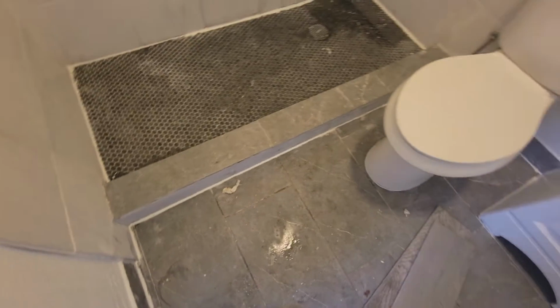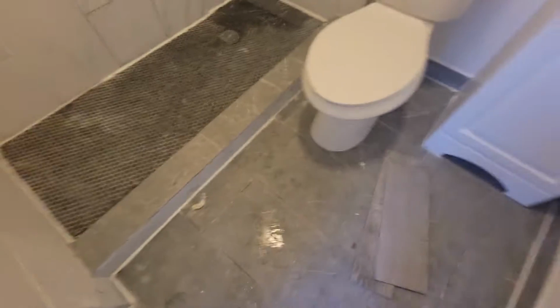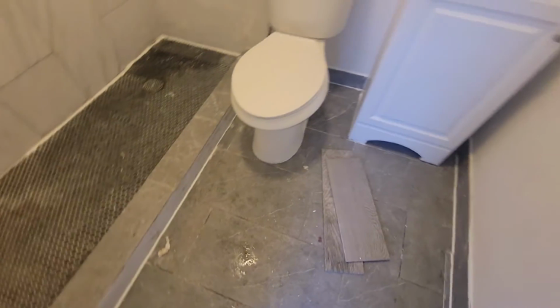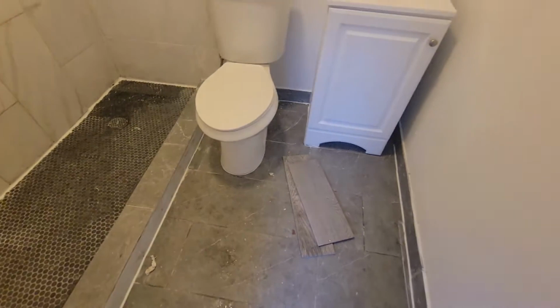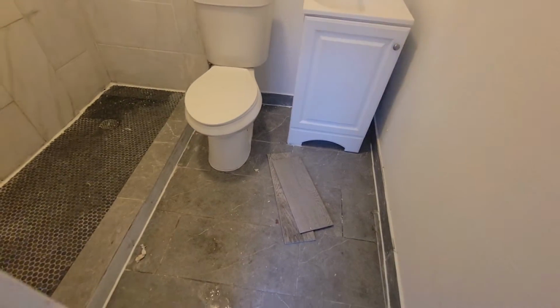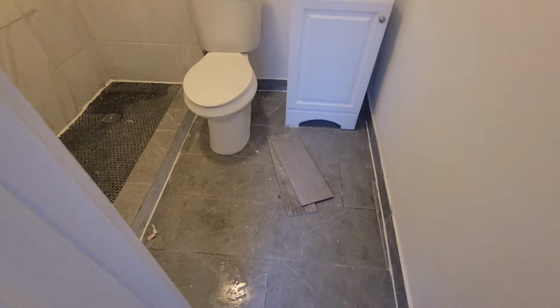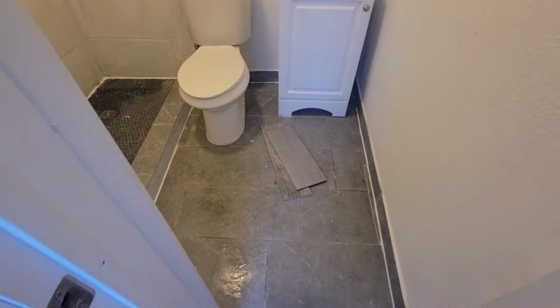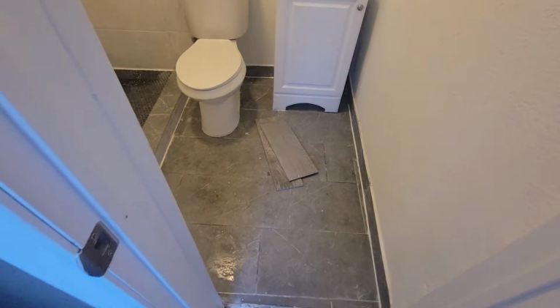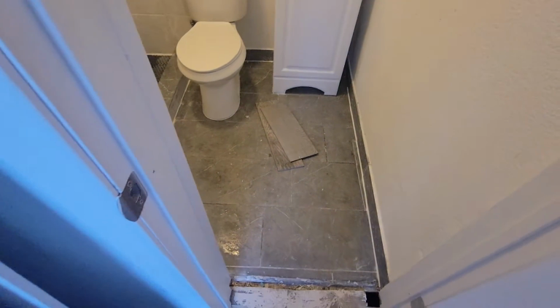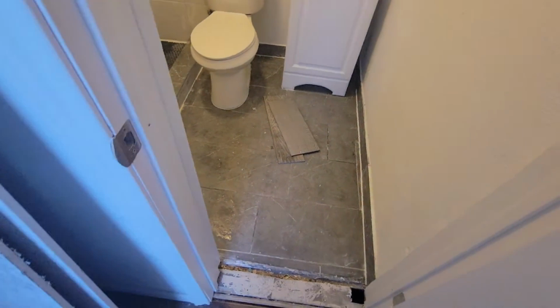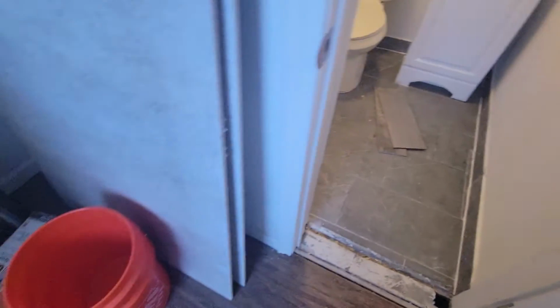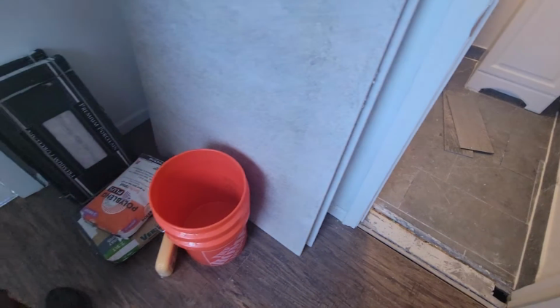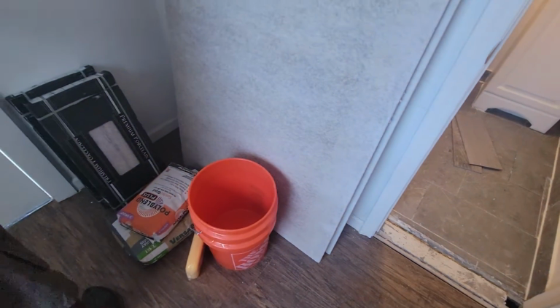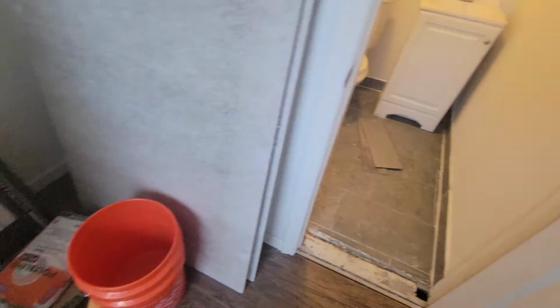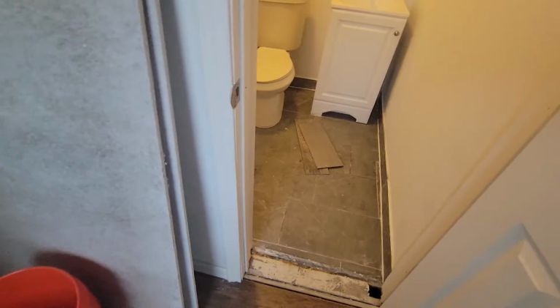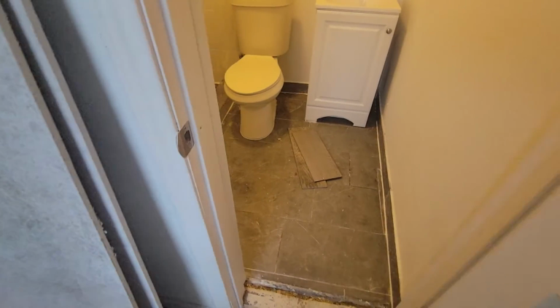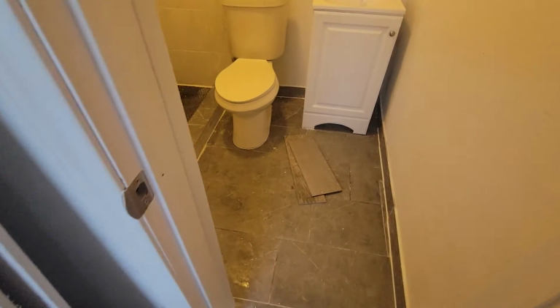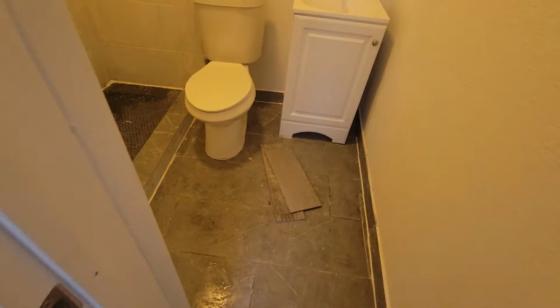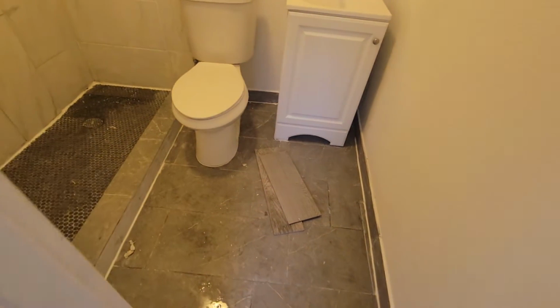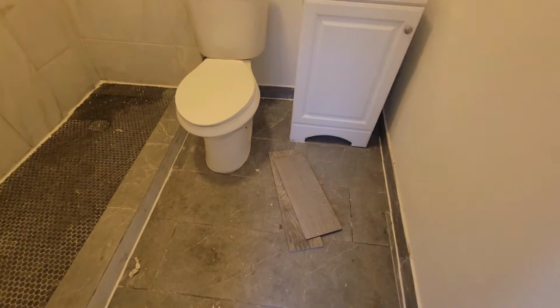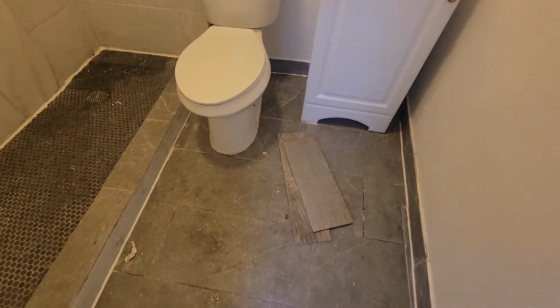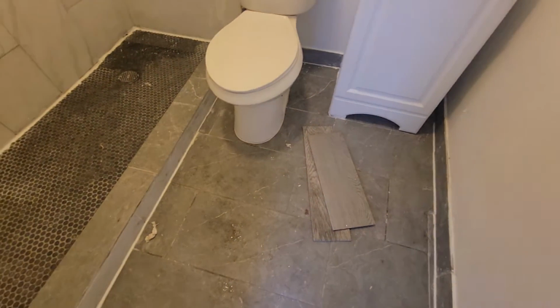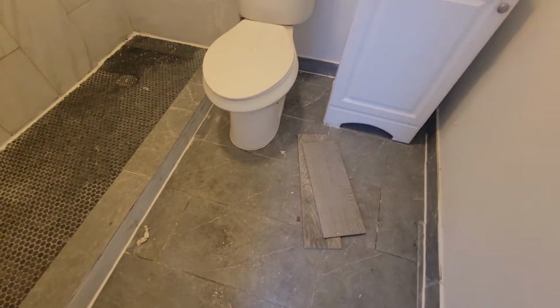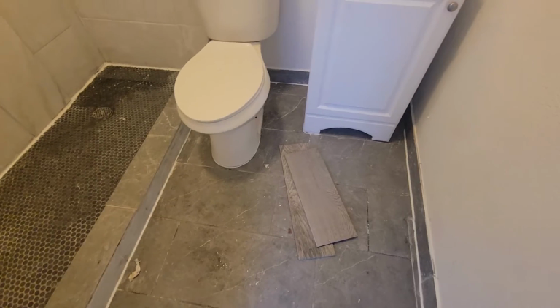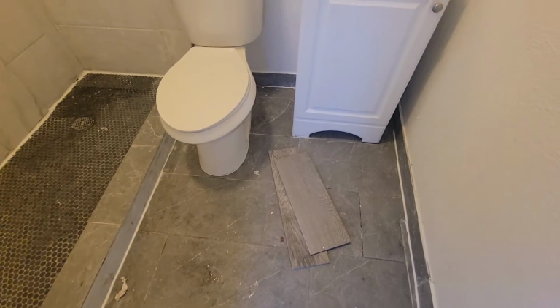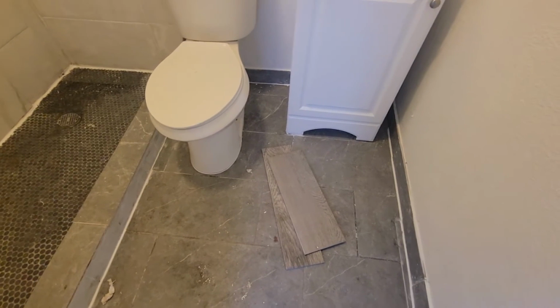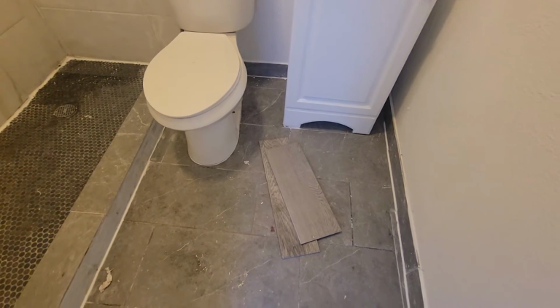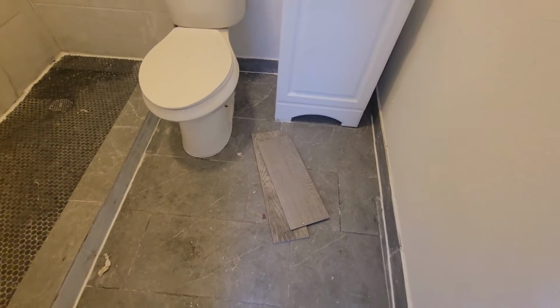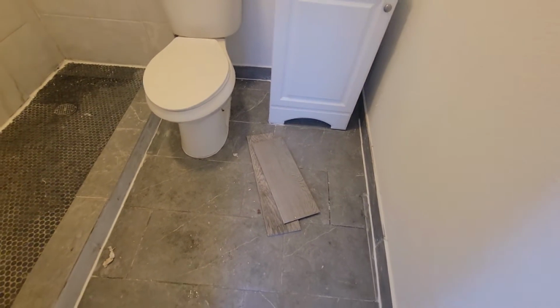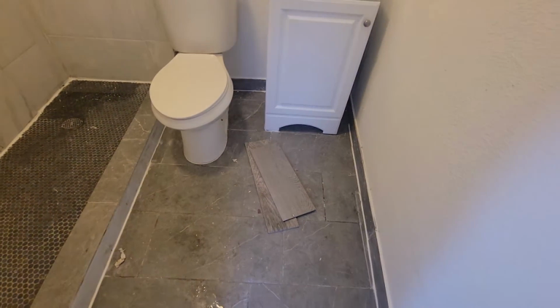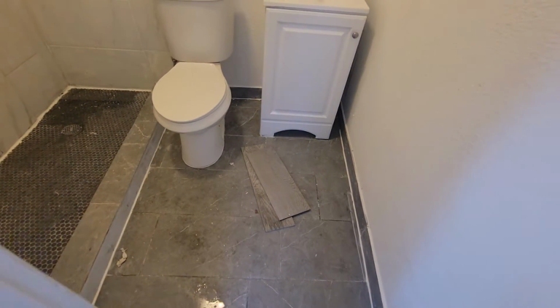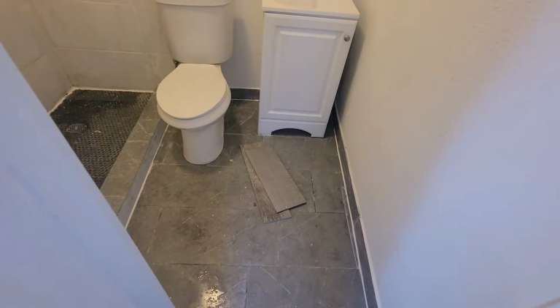That's about 20 square feet. The material is already on site. This job pays $500, and all of the old tile has to go in a garbage bag and be set out on the curb.